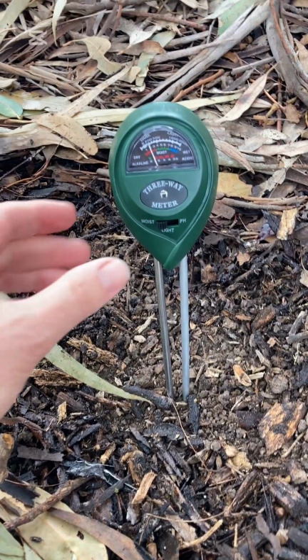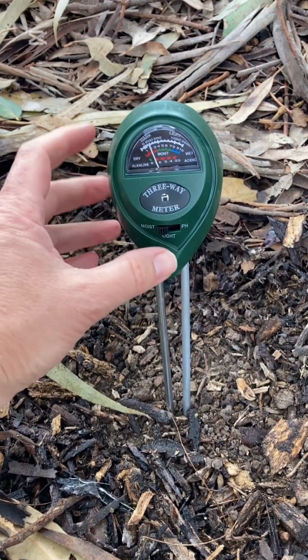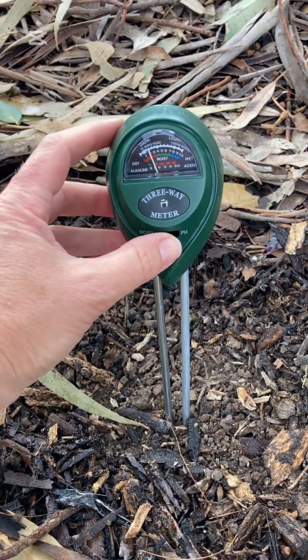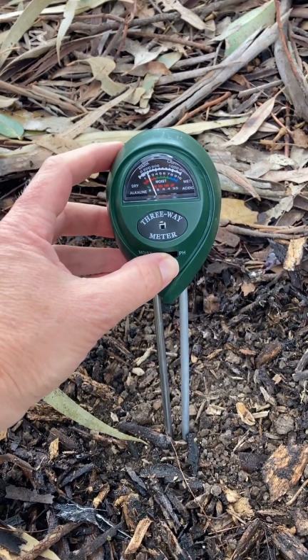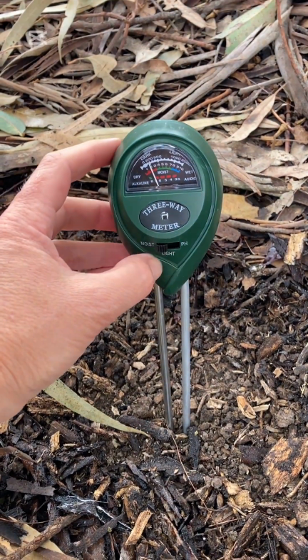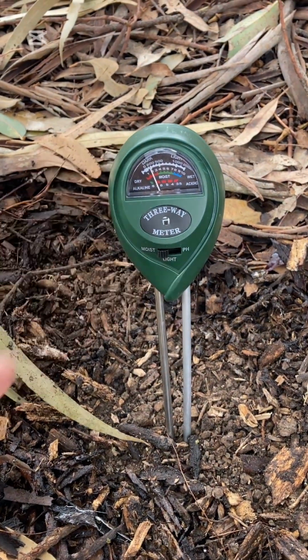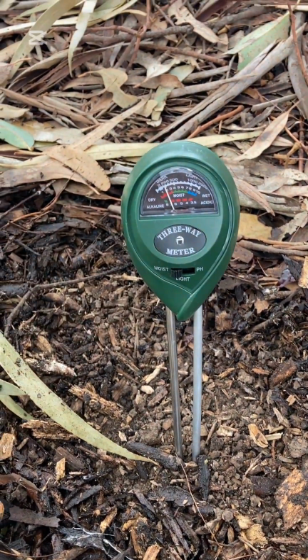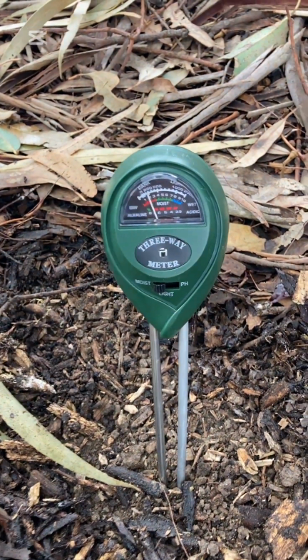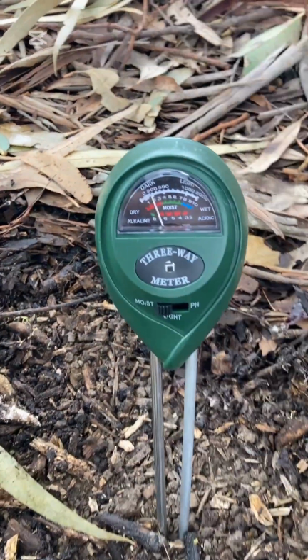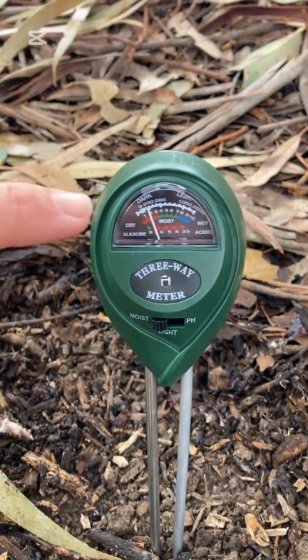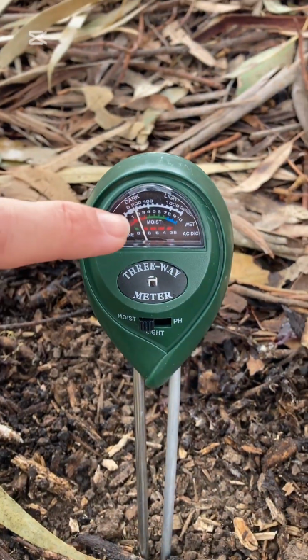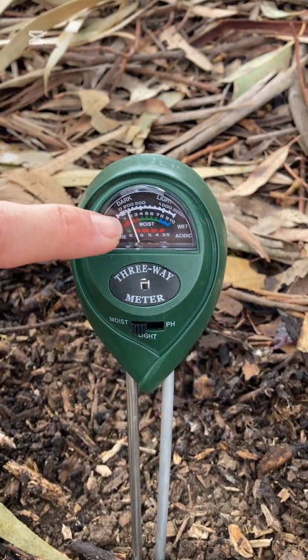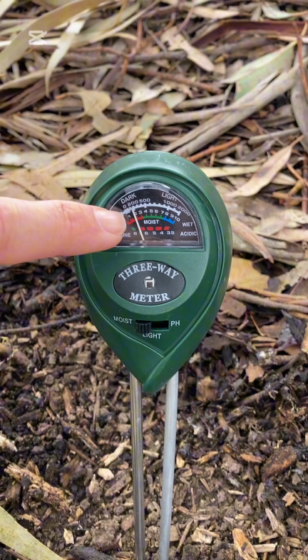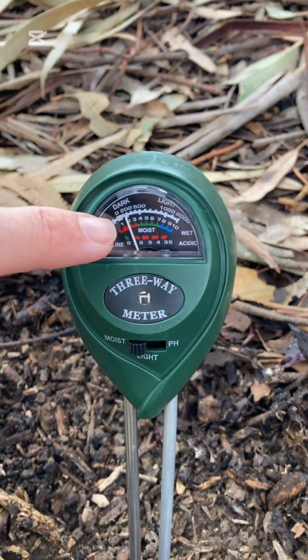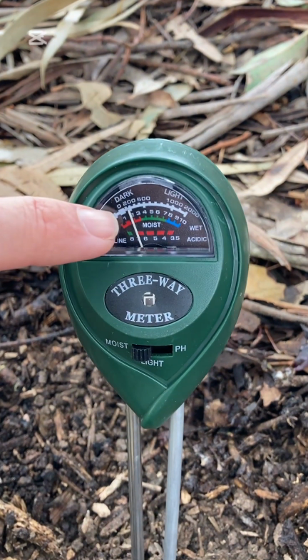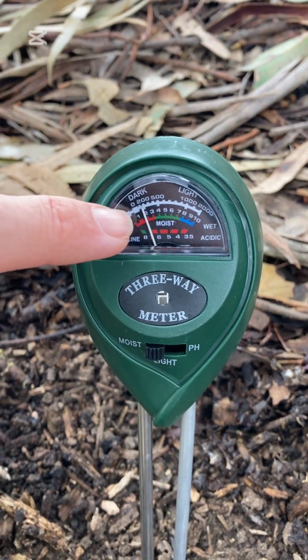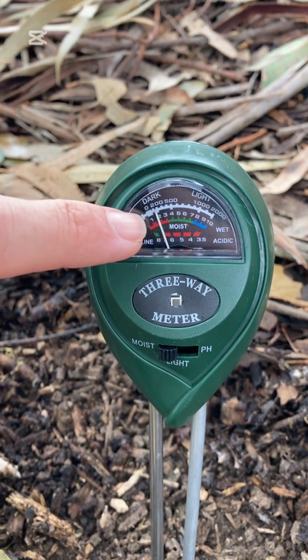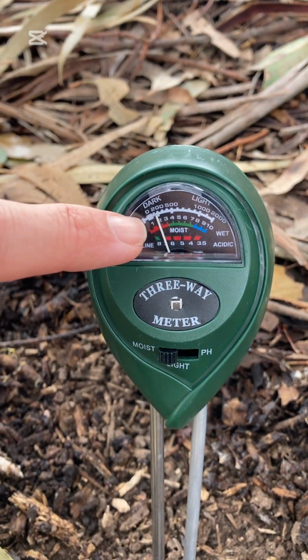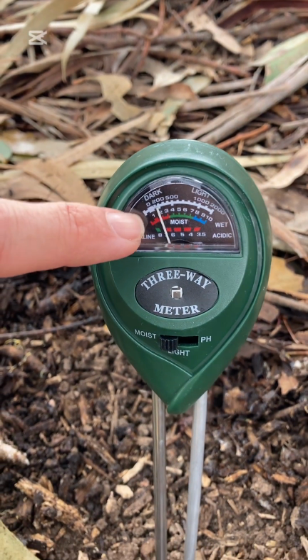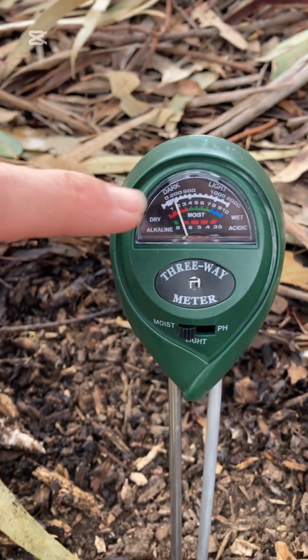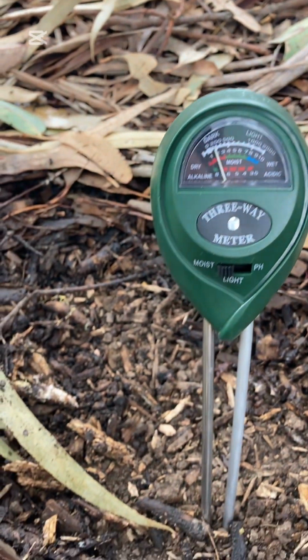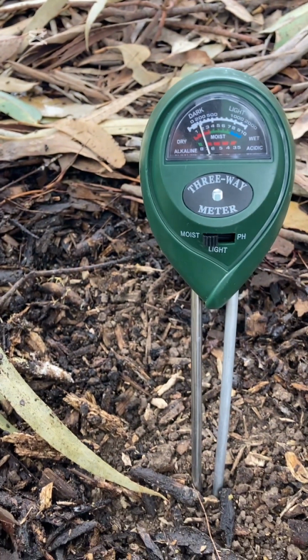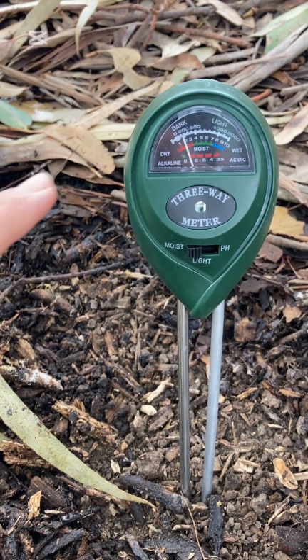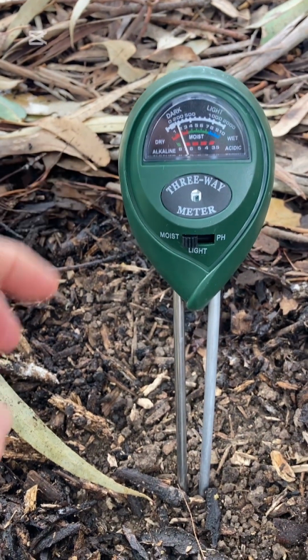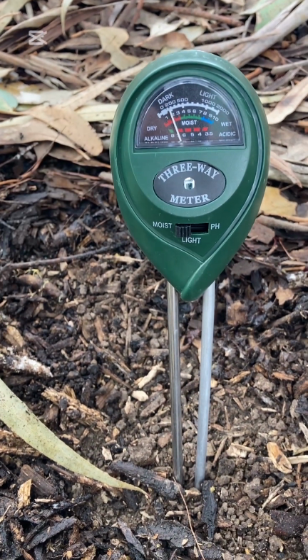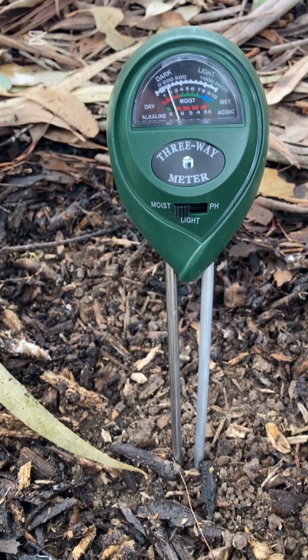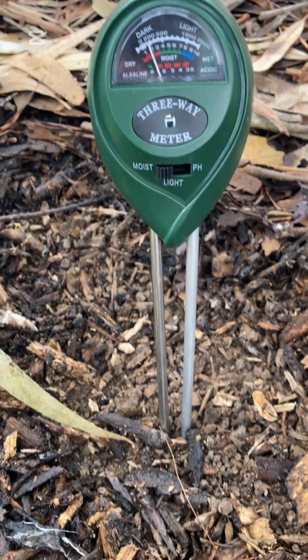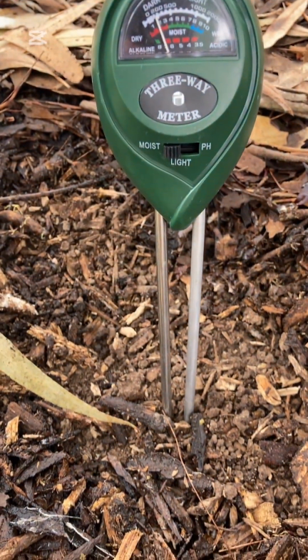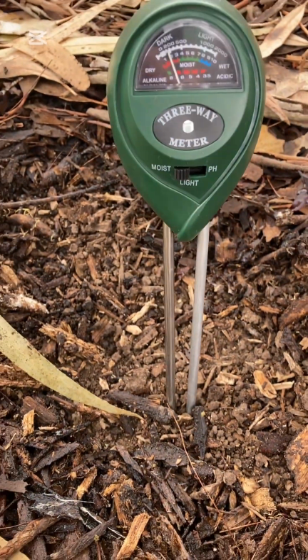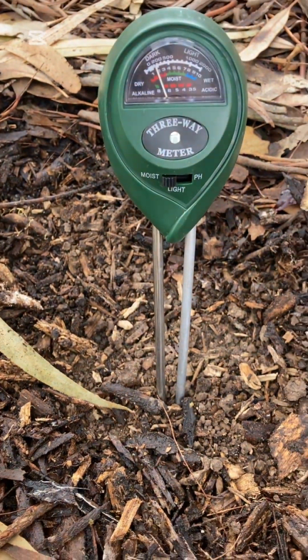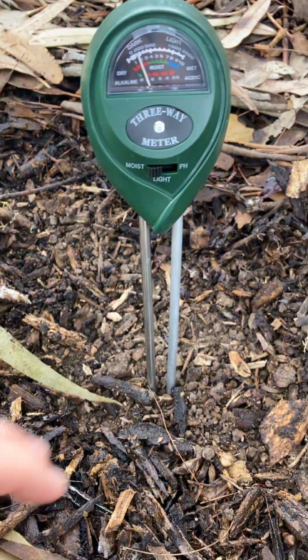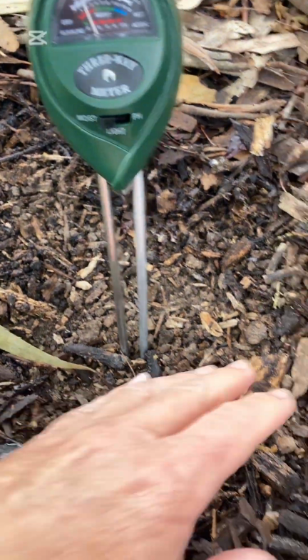I've got the settings set on moisture, and if I have a look at the gauge I can see here that it is reading 2. So that means that the soil in this area is quite dry.